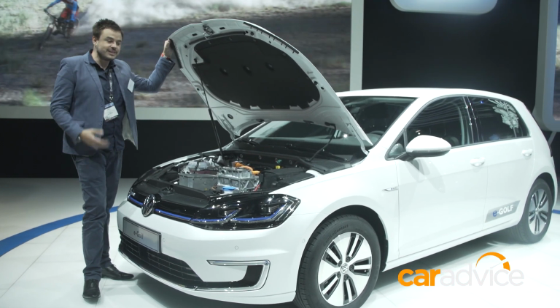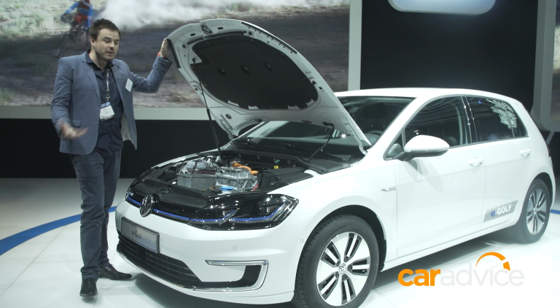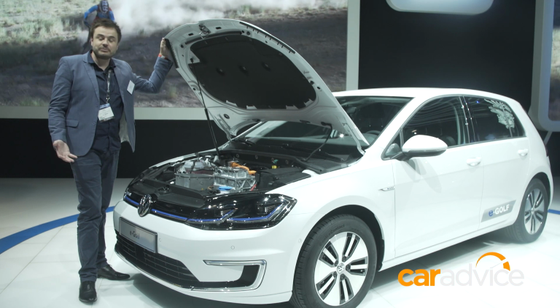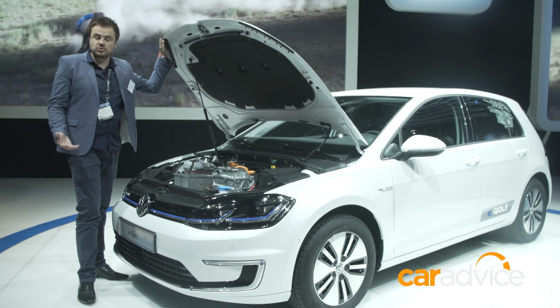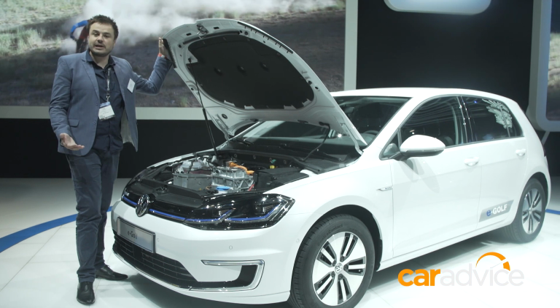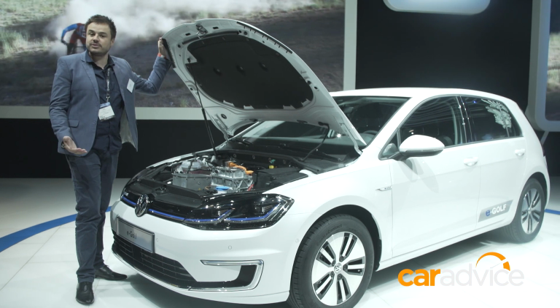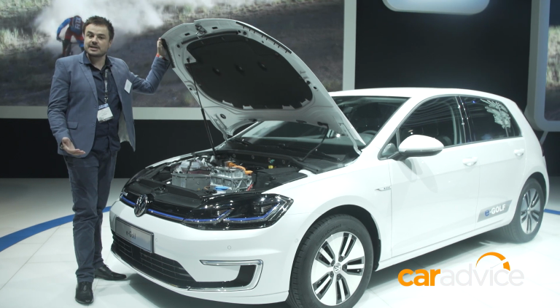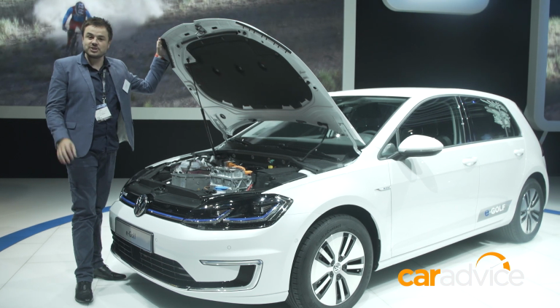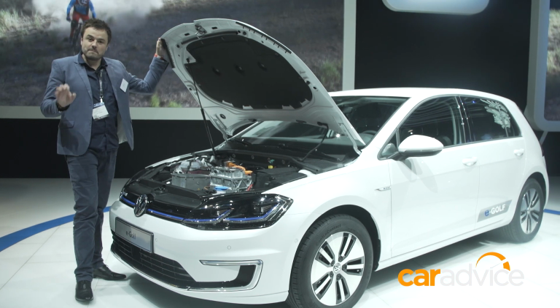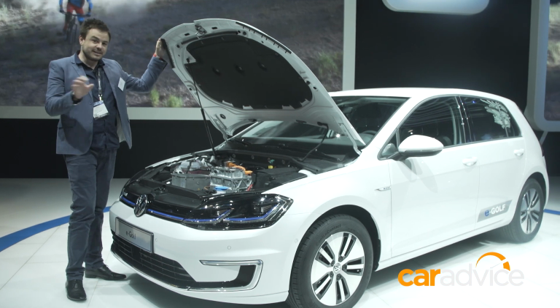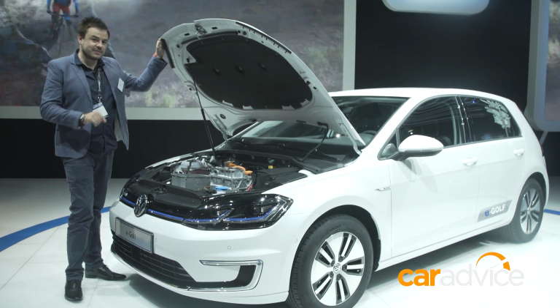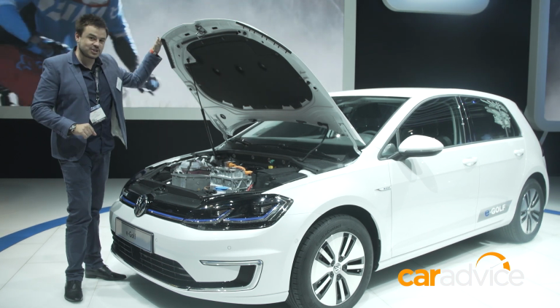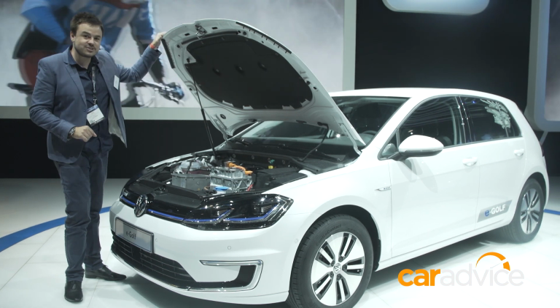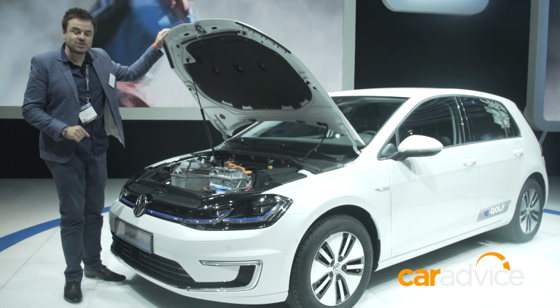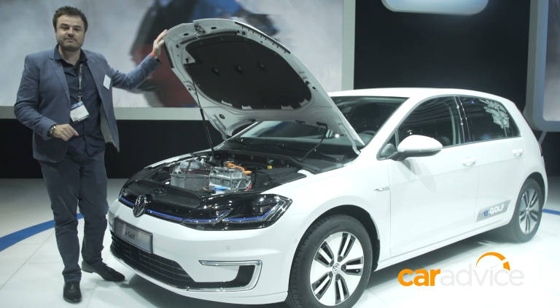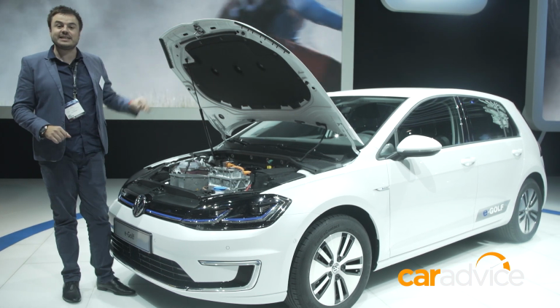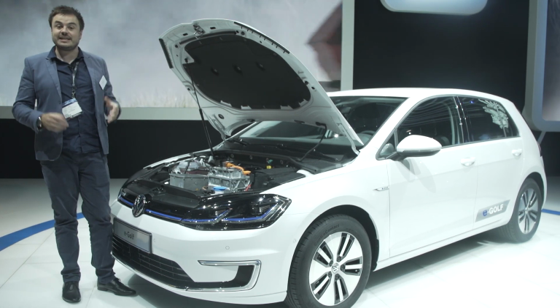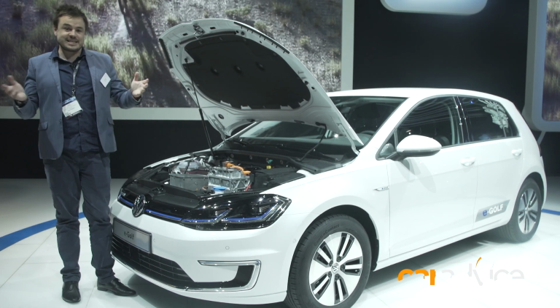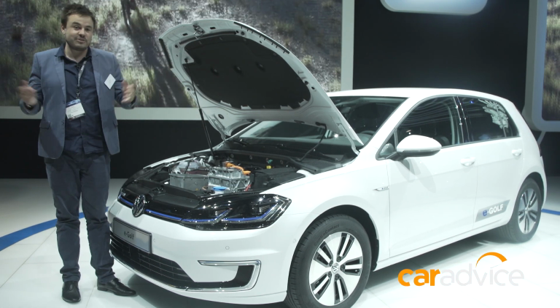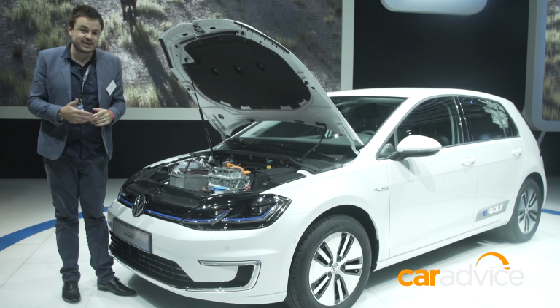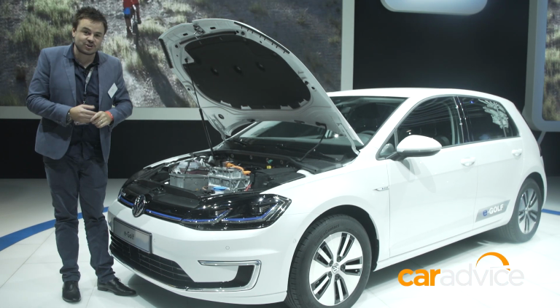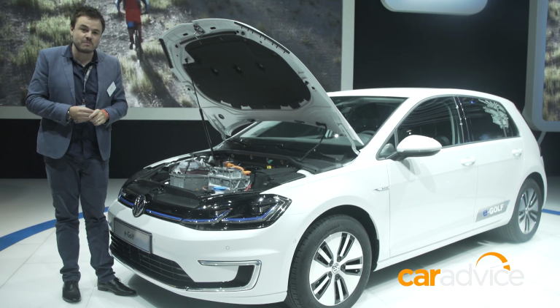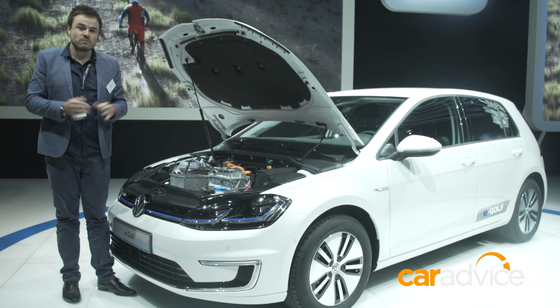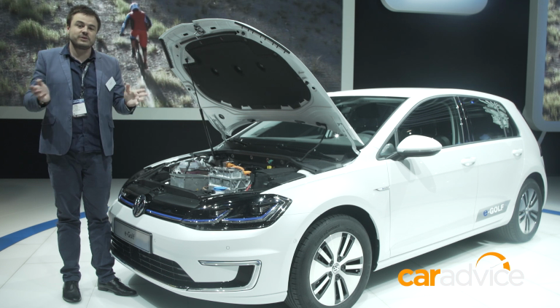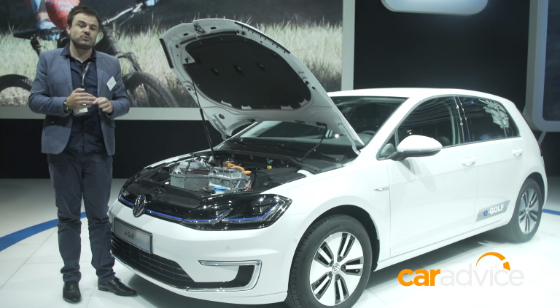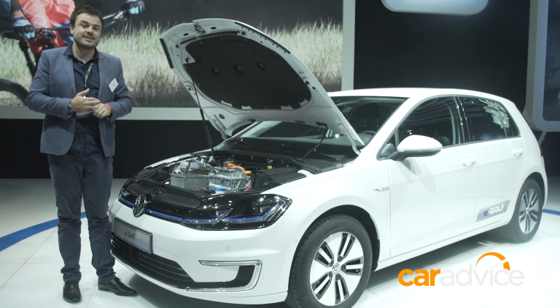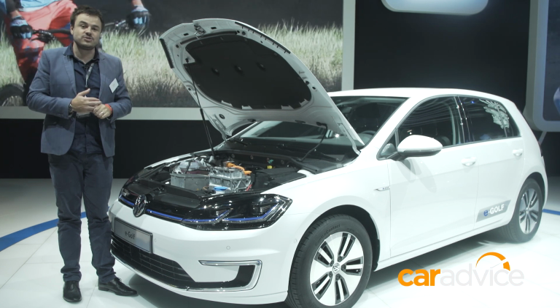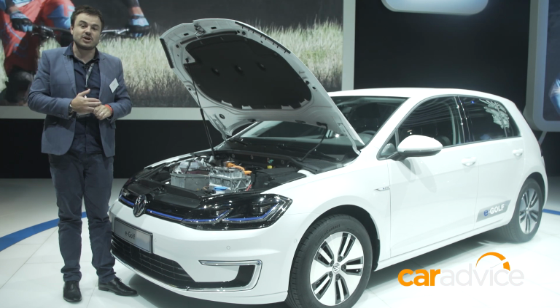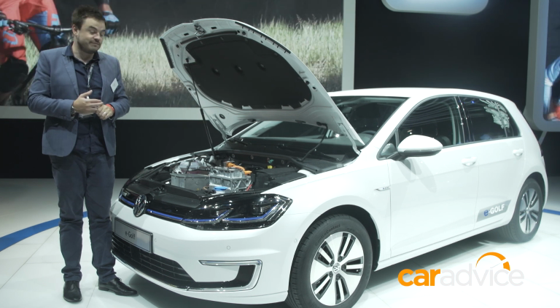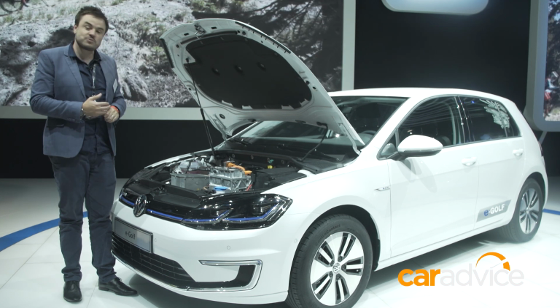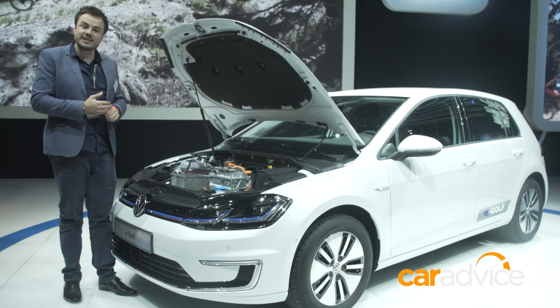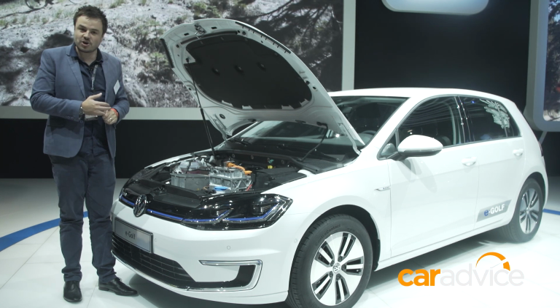Now, this won't be coming to Australia at this stage, but if that changes, you can find out at CarAdvice.com, where we'll give you all the latest news on the Volkswagen Golf.